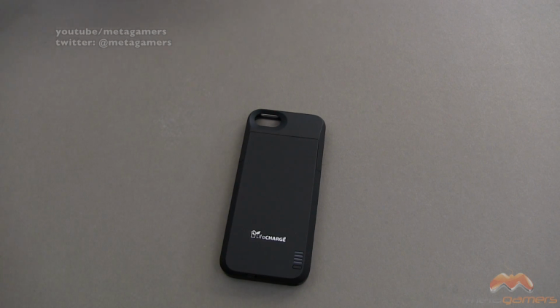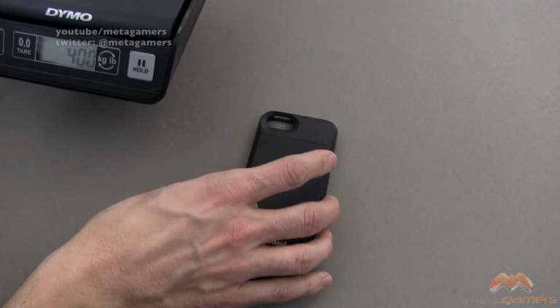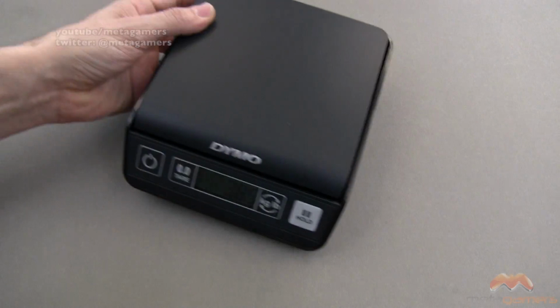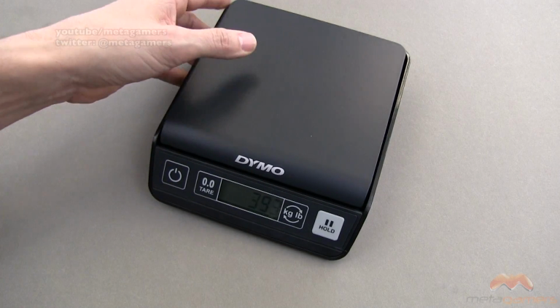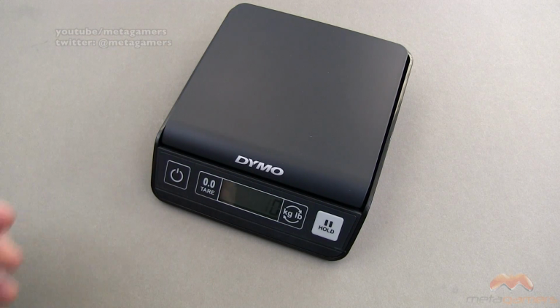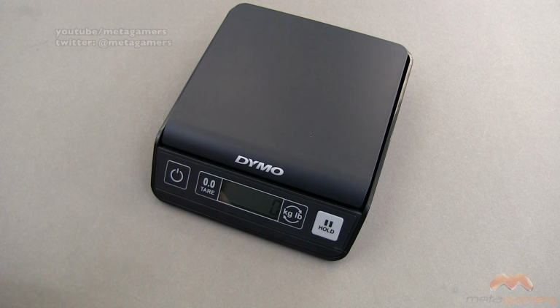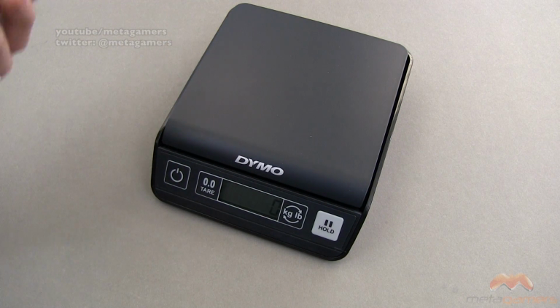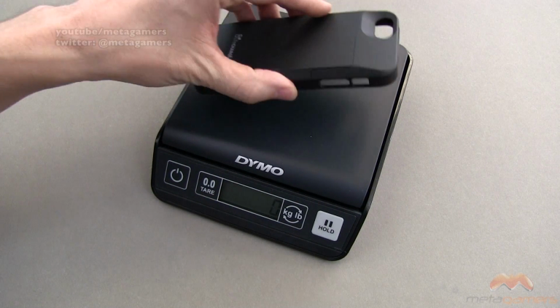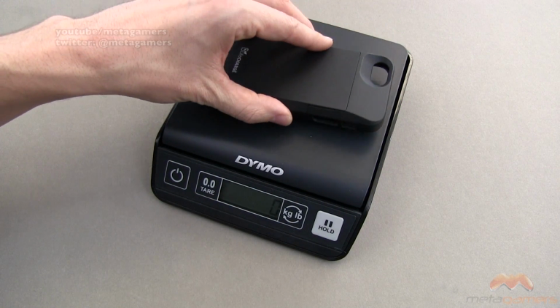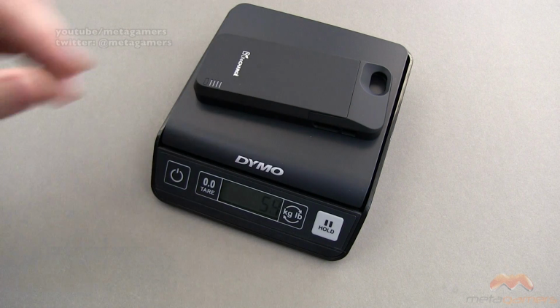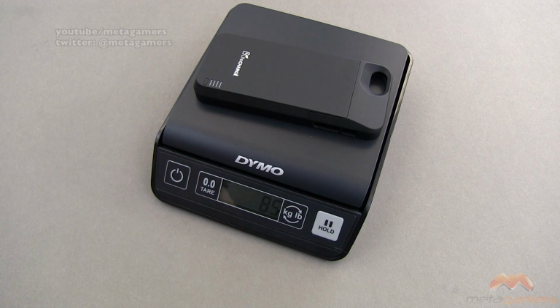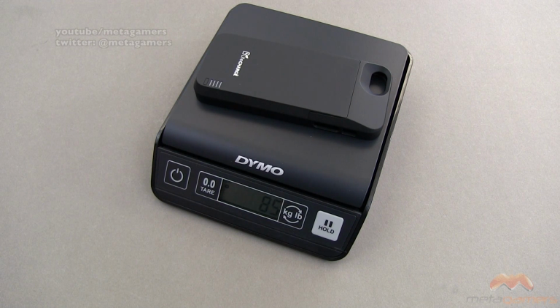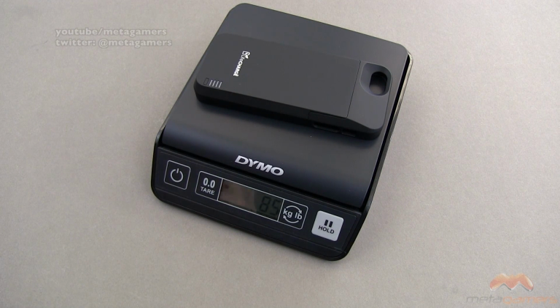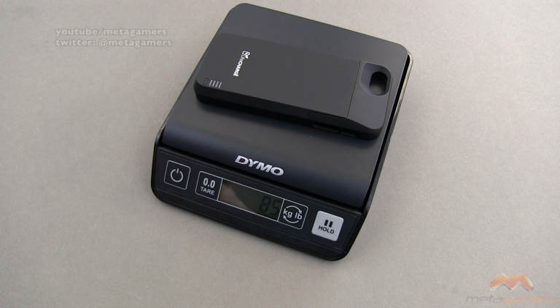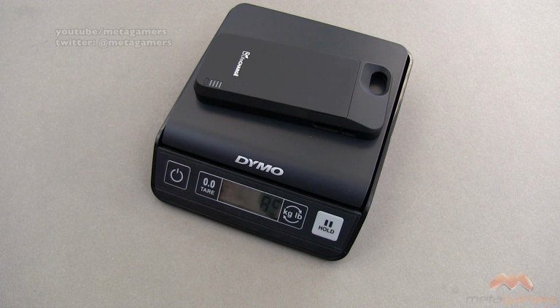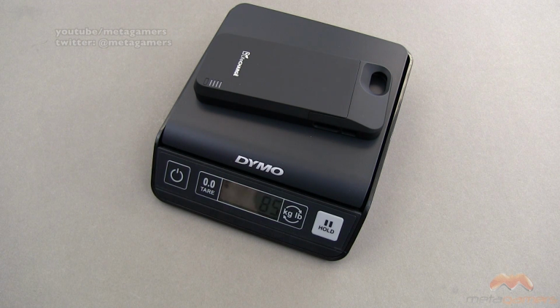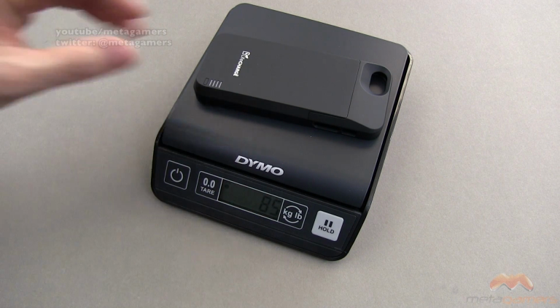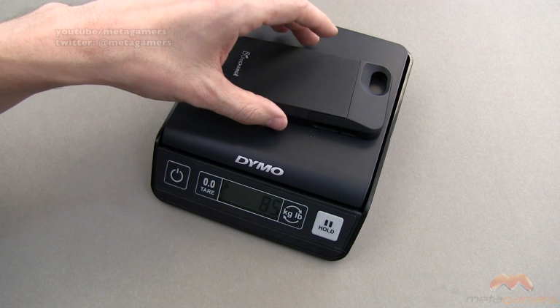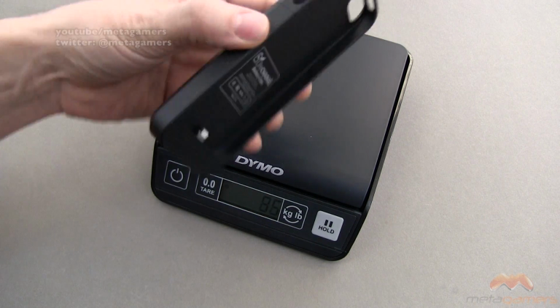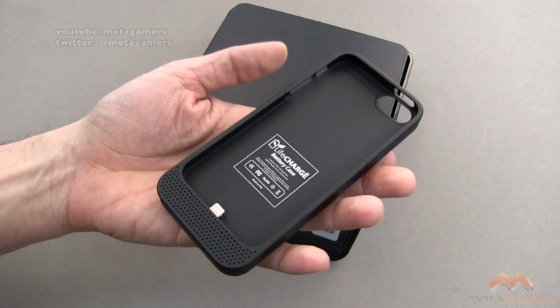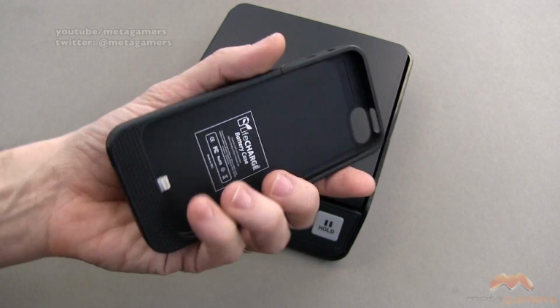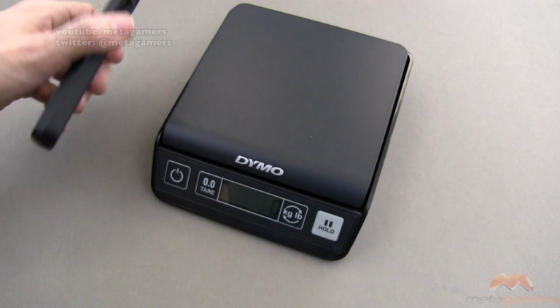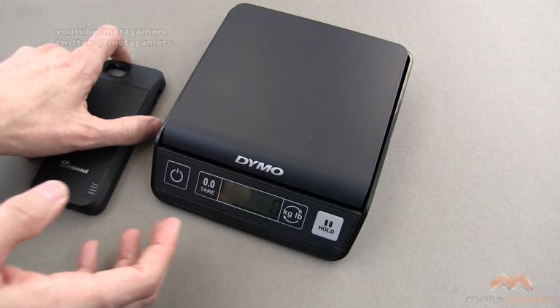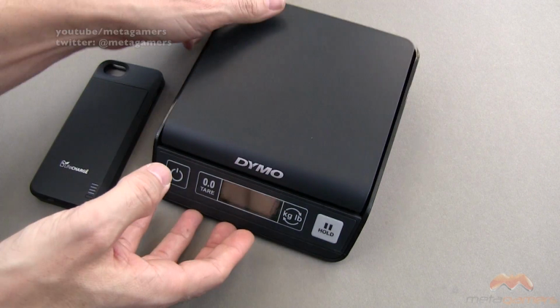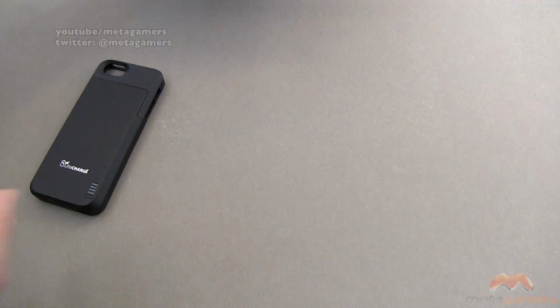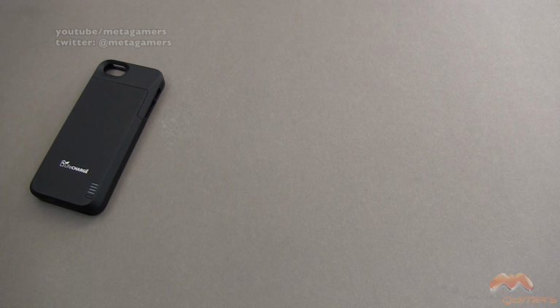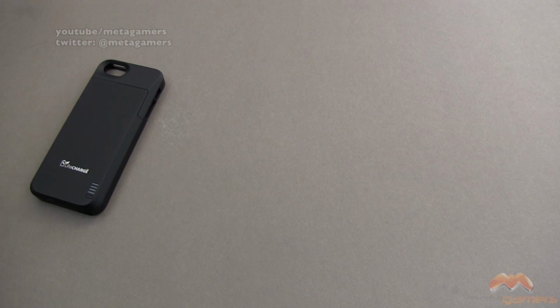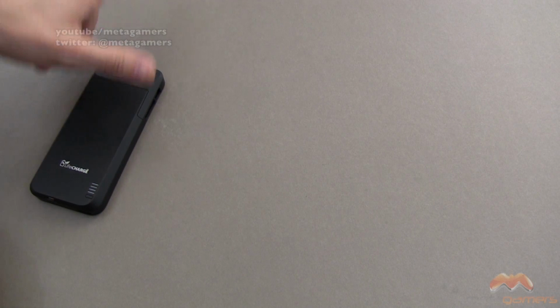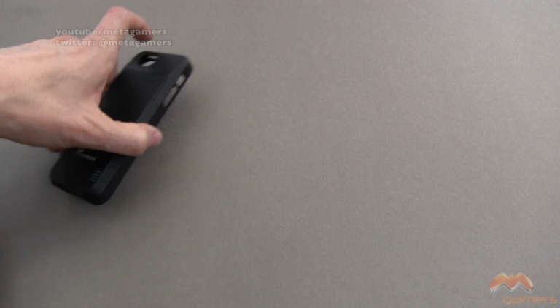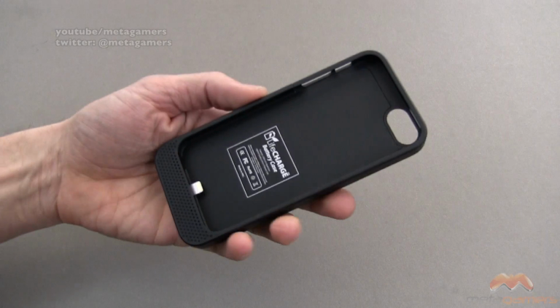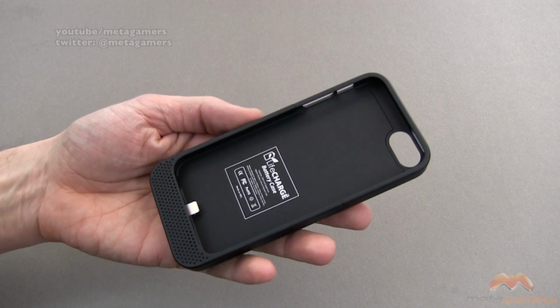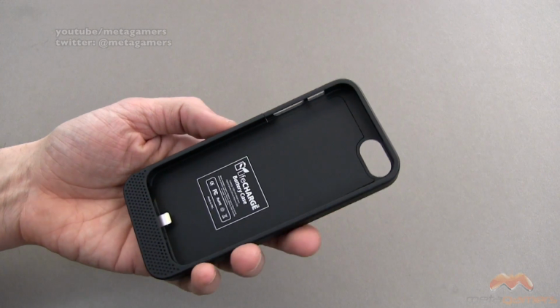Let's go ahead and pull the scale into place. Battery cases are always gonna add weight and bulk — this one's no different, but it comes in only at 85 grams. There's some weight there, but really it's not all that bad when you compare it to some of the other ones that are out there today.